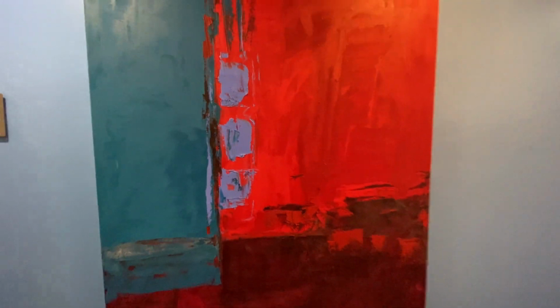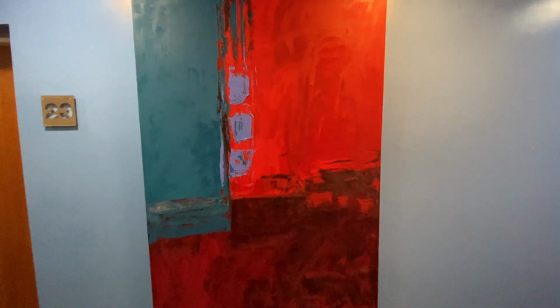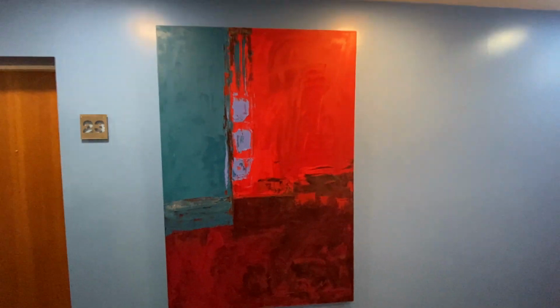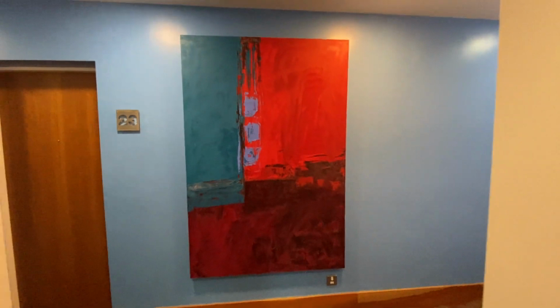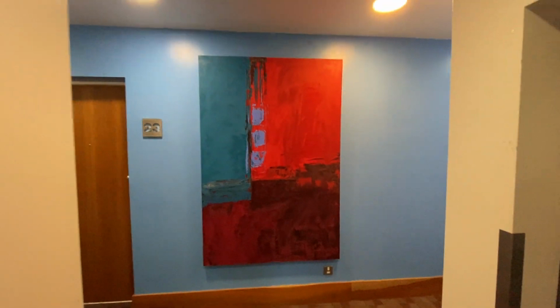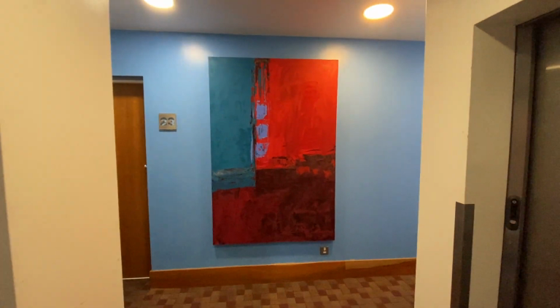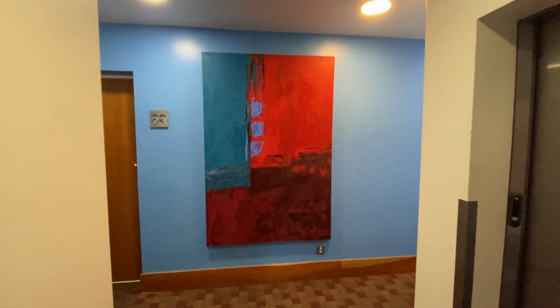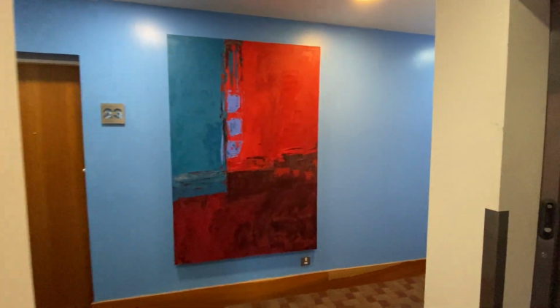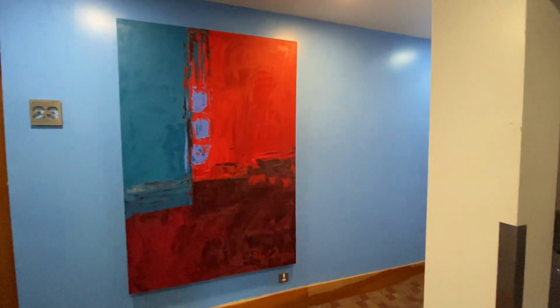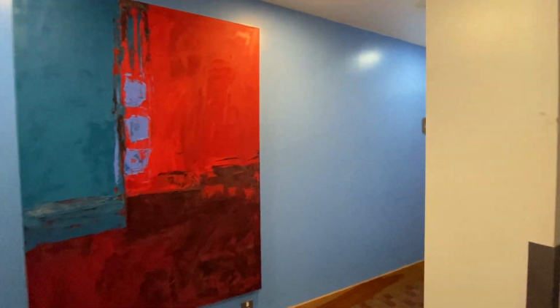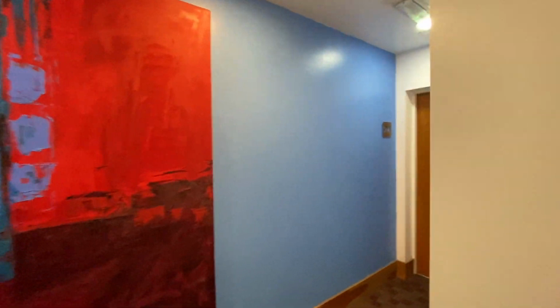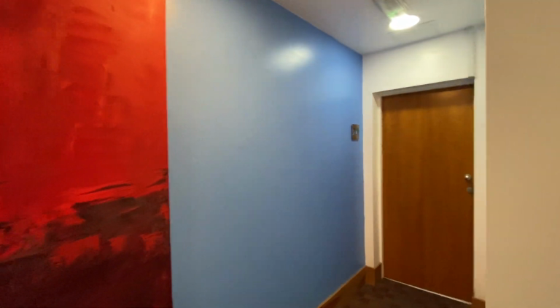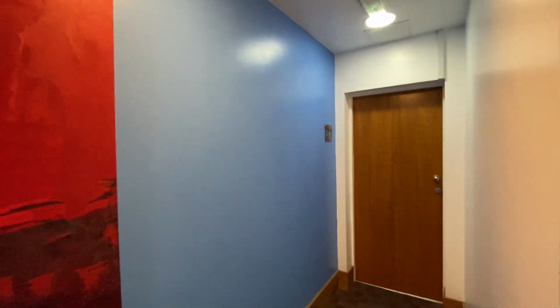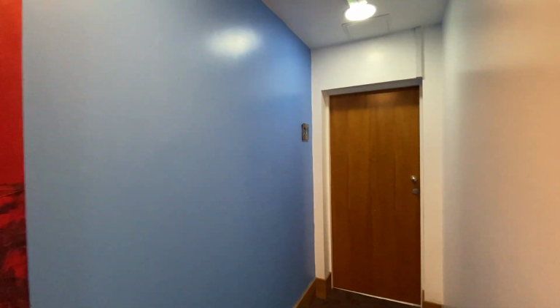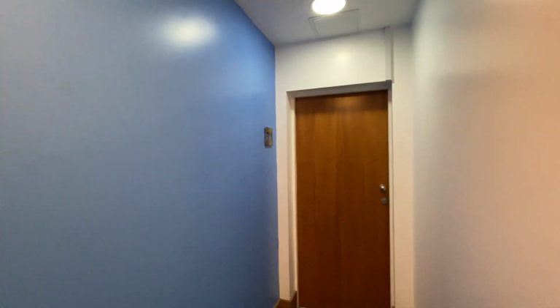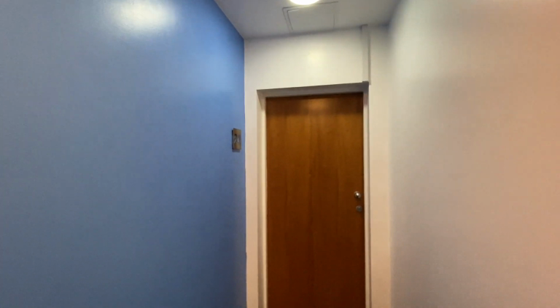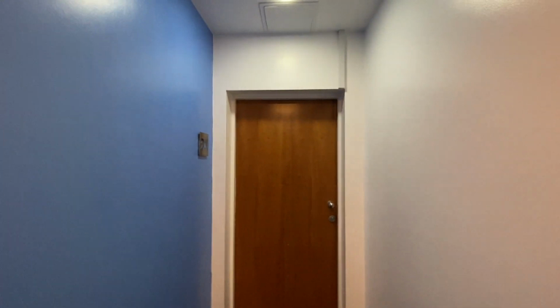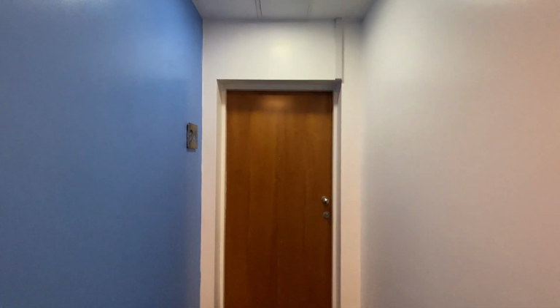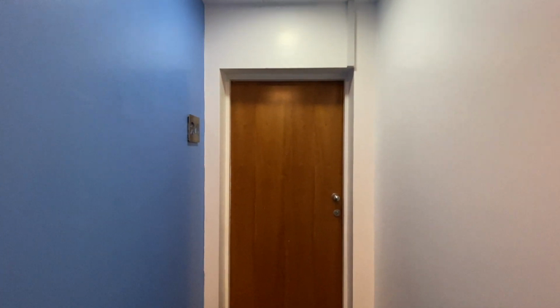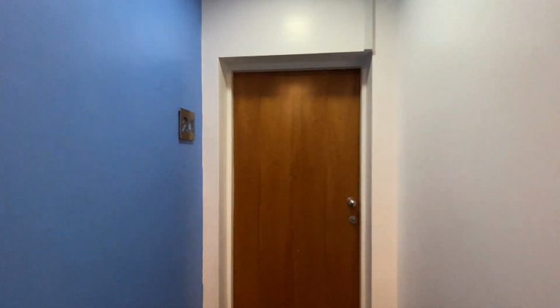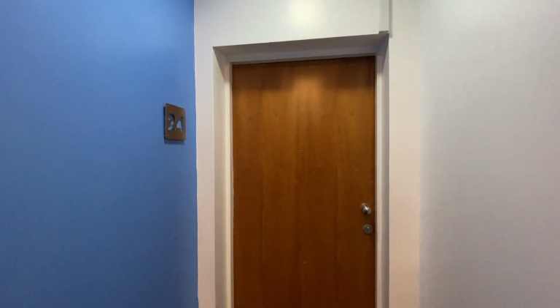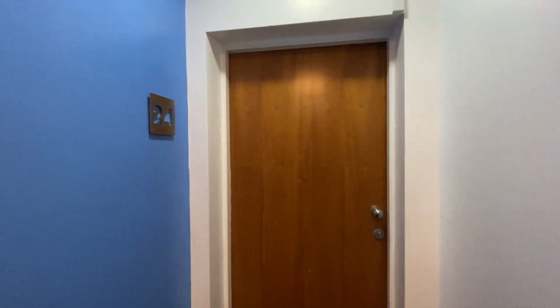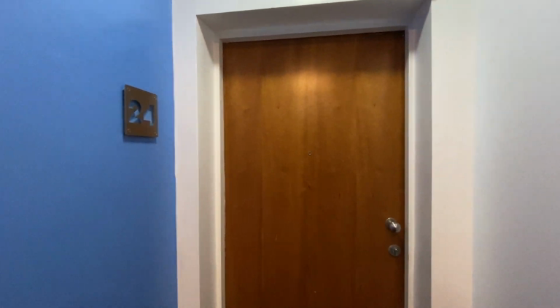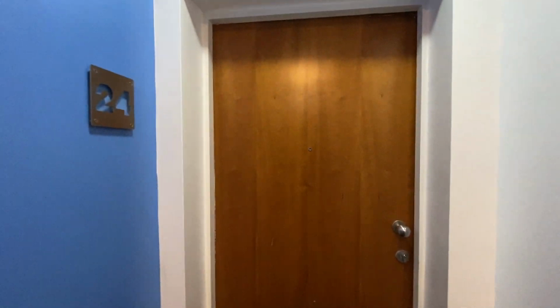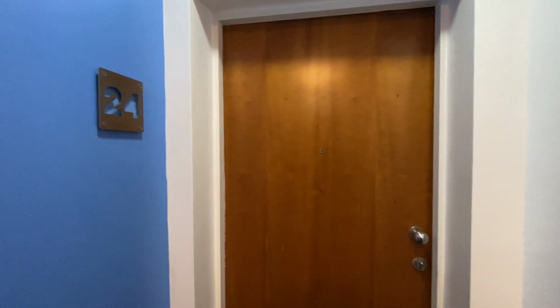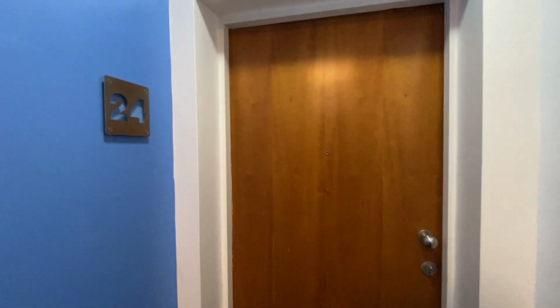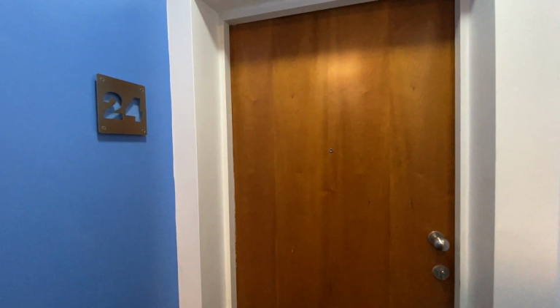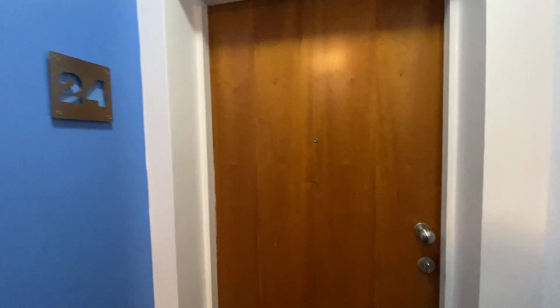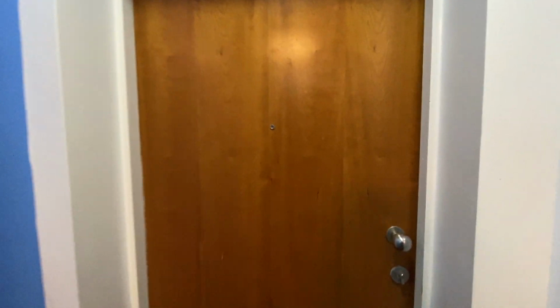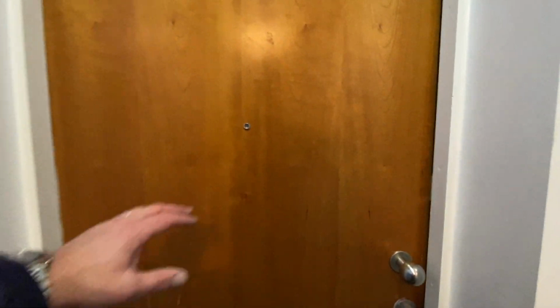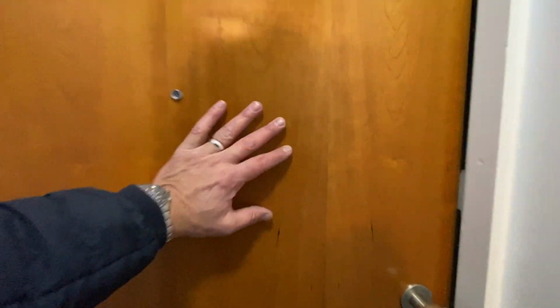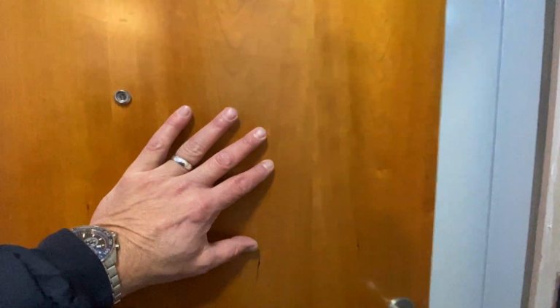Hi there, this is Rob from The Property Man. I am here today at this beautifully refurbished two-bedroom apartment located on the ground floor at Locks Yard, which is just on Hume Street in Manchester. Let me take you inside the property.